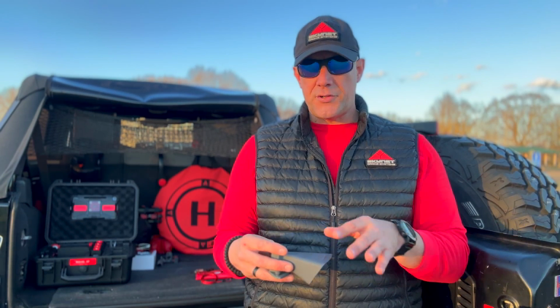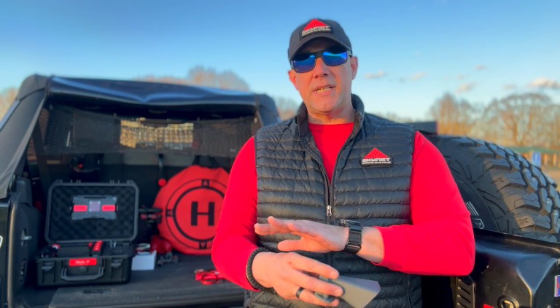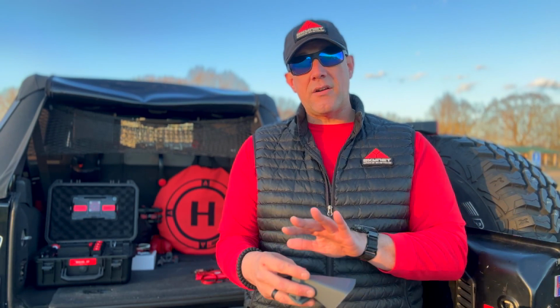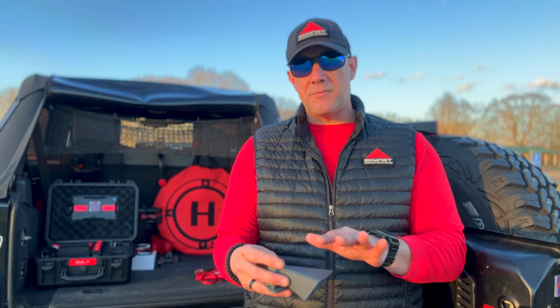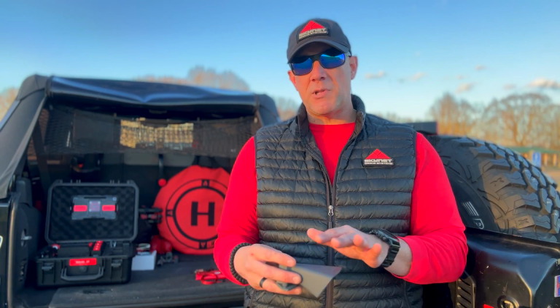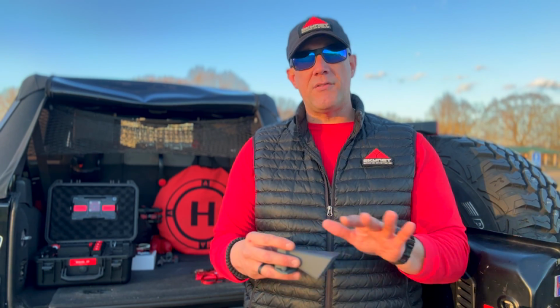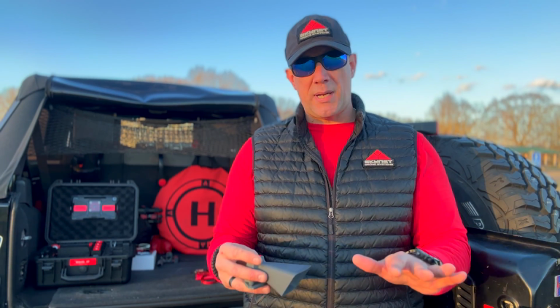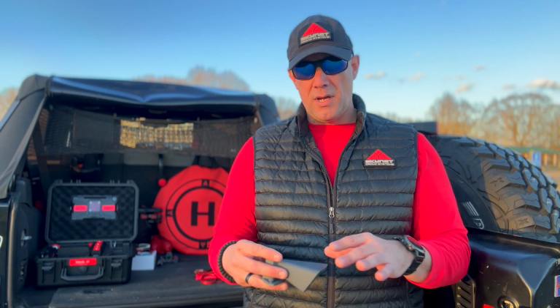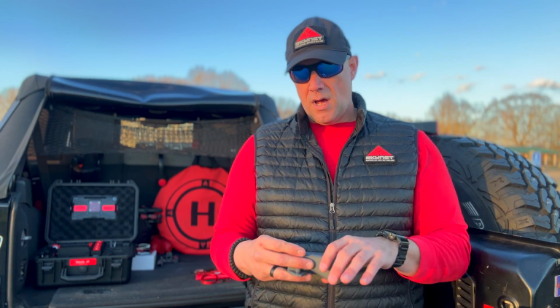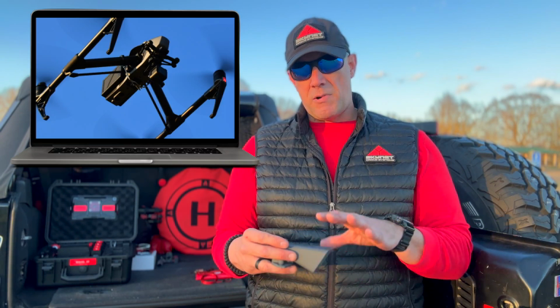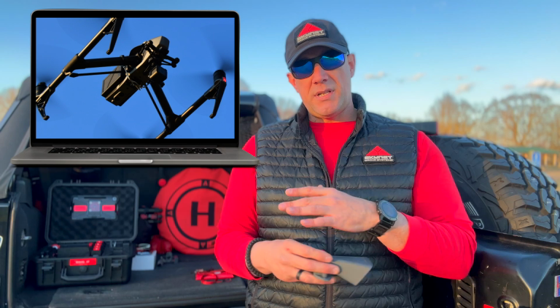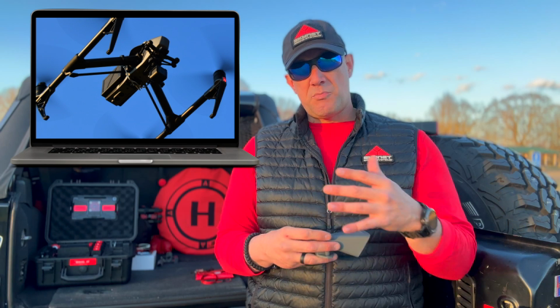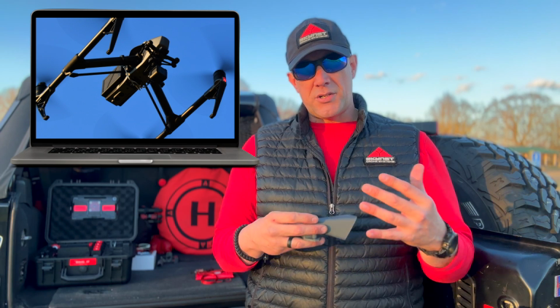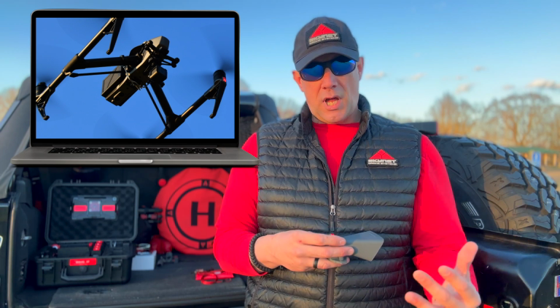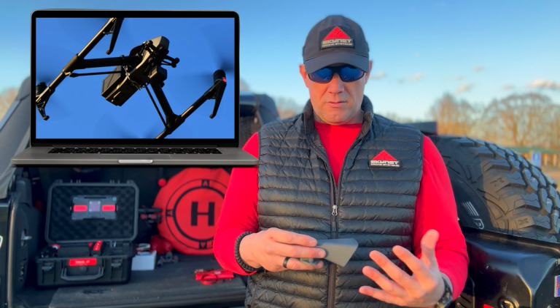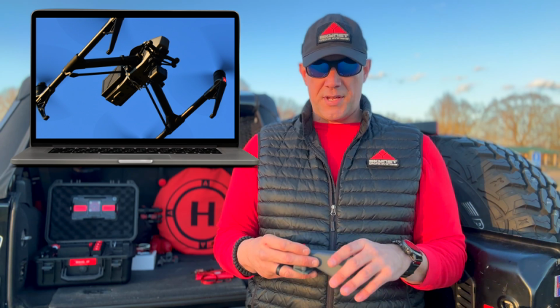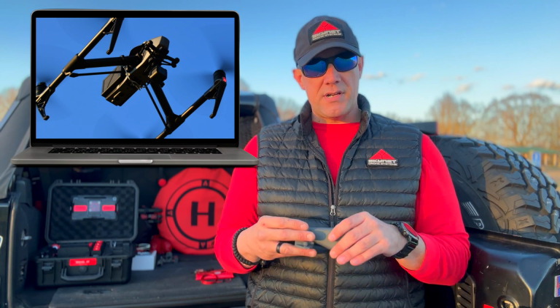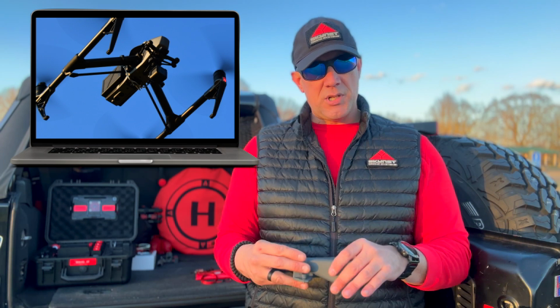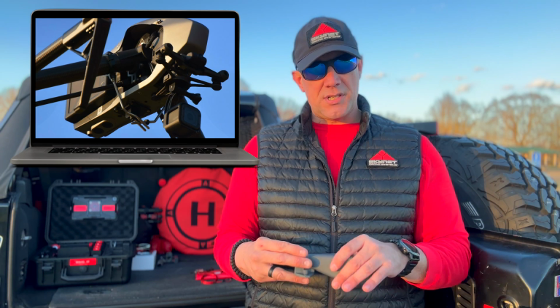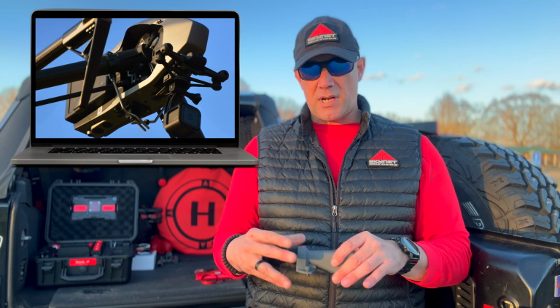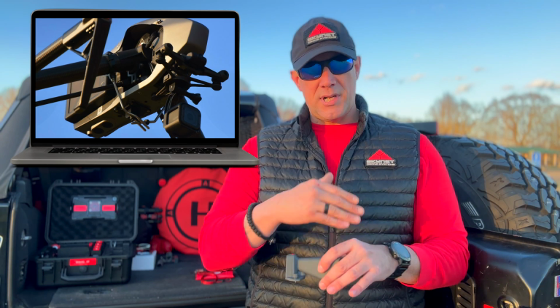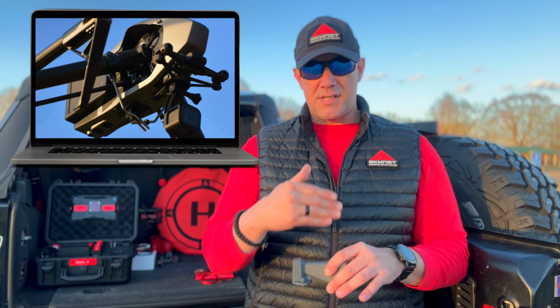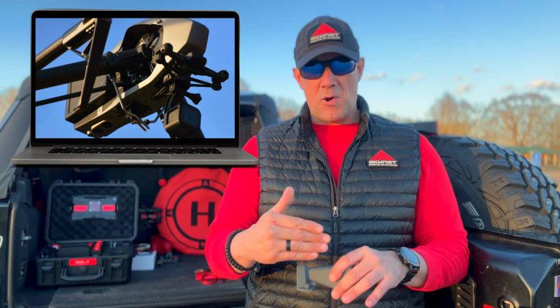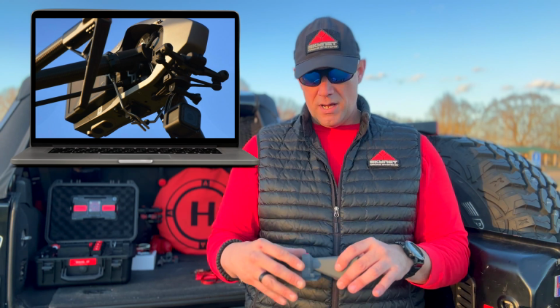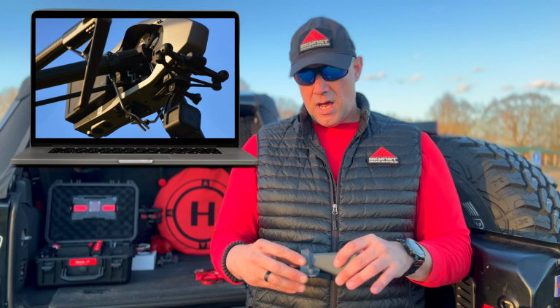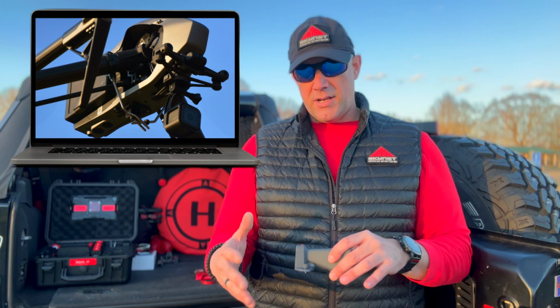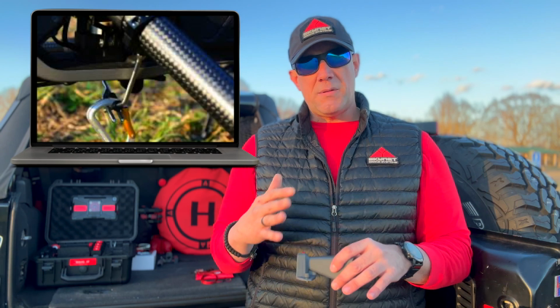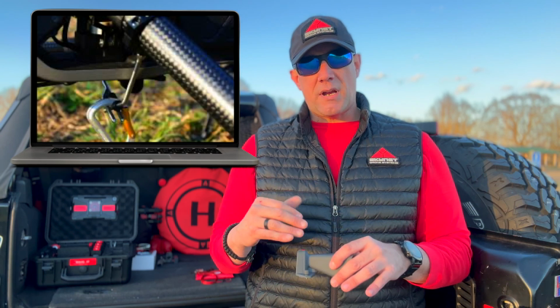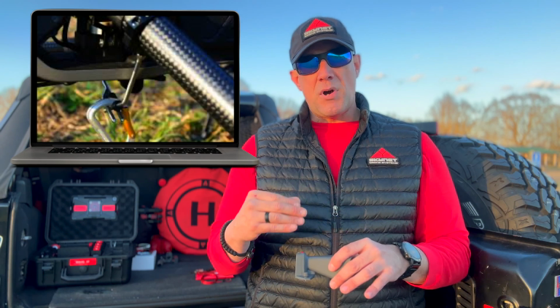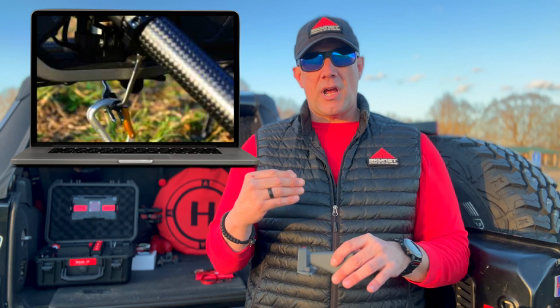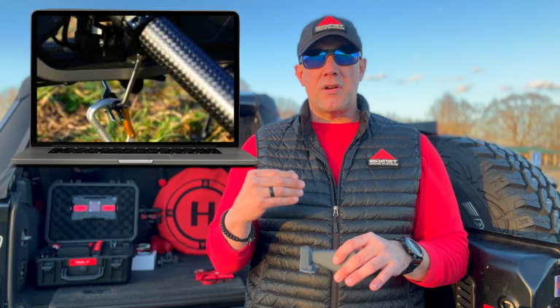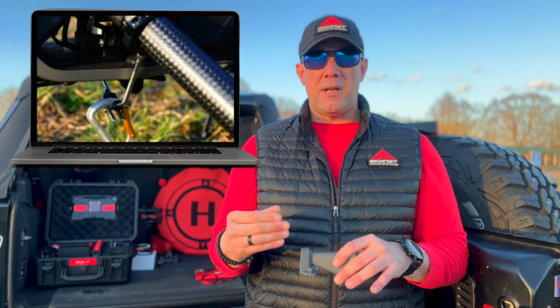If you're looking to carry something with a heavier payload, I recommend the Inspire 2 line with a very similar system that operates the same way, and you'll be able to carry a much heavier payload.